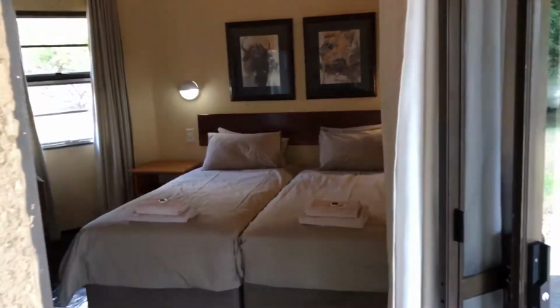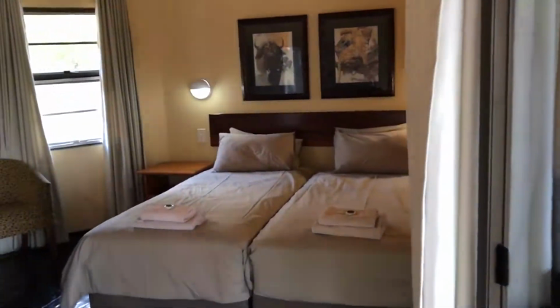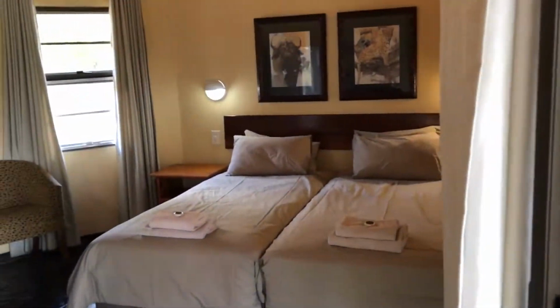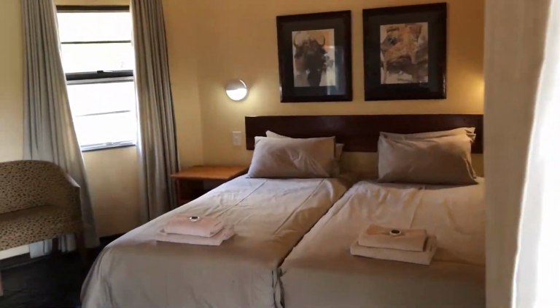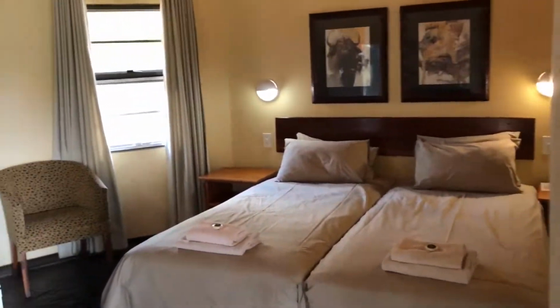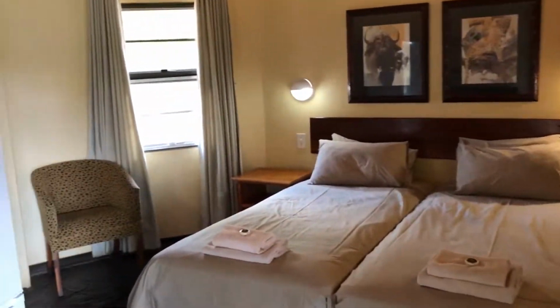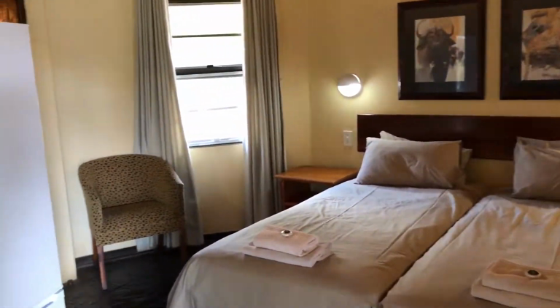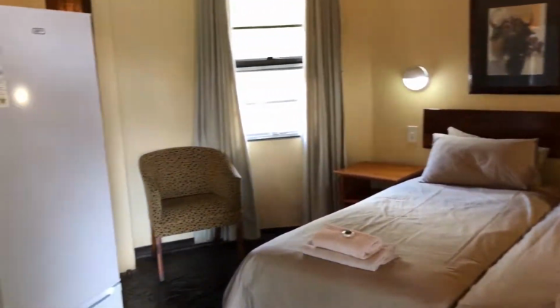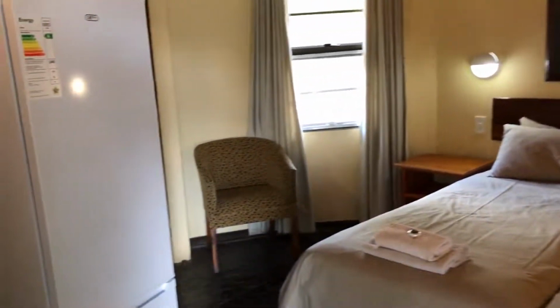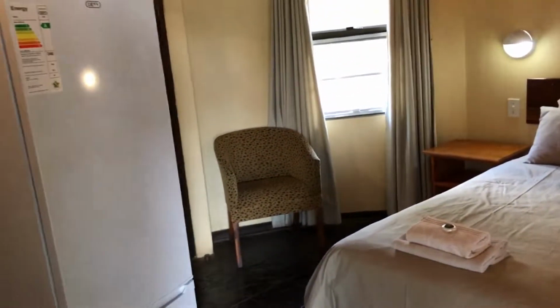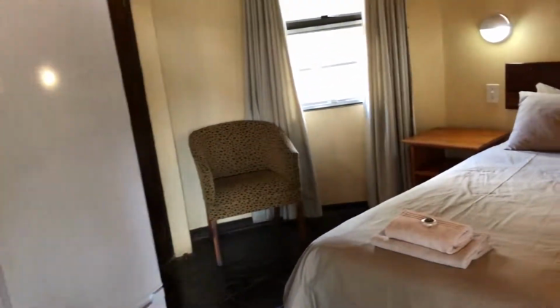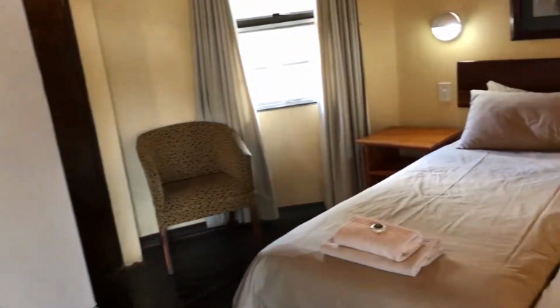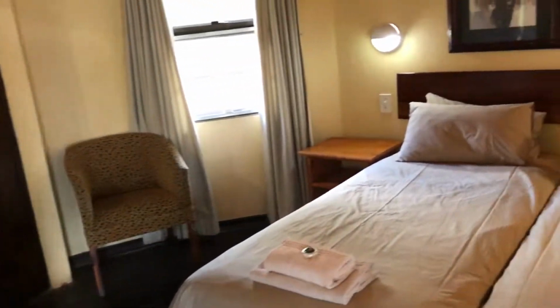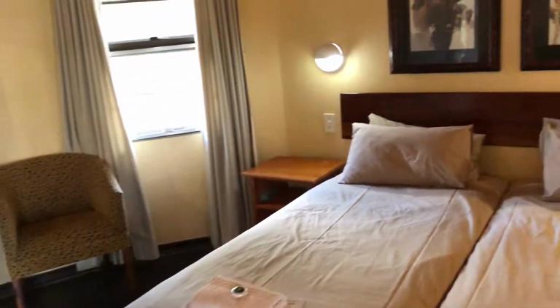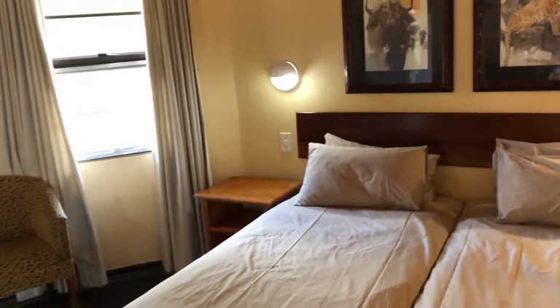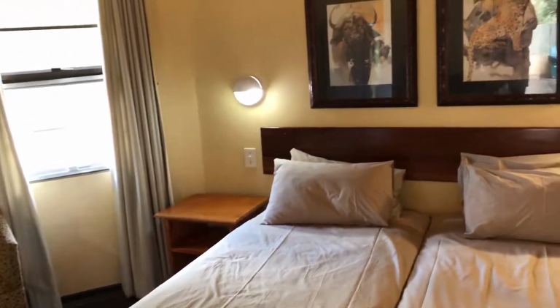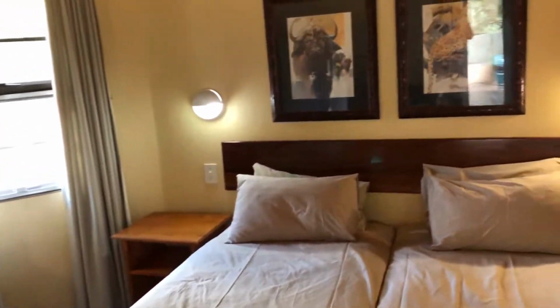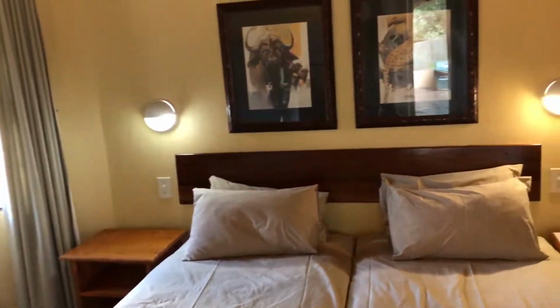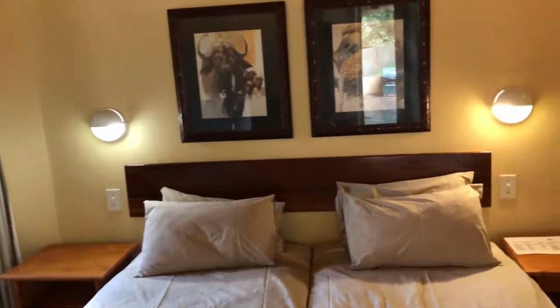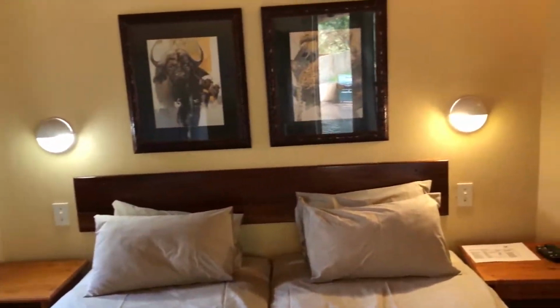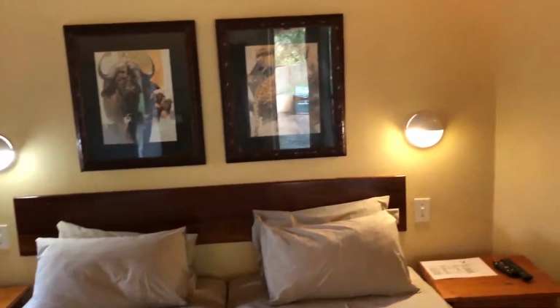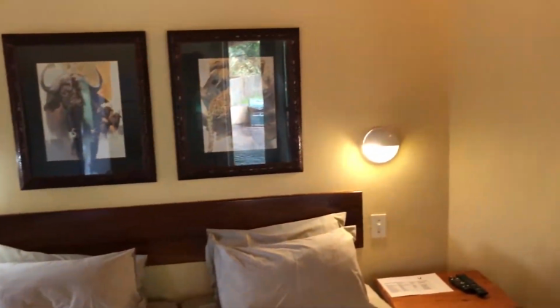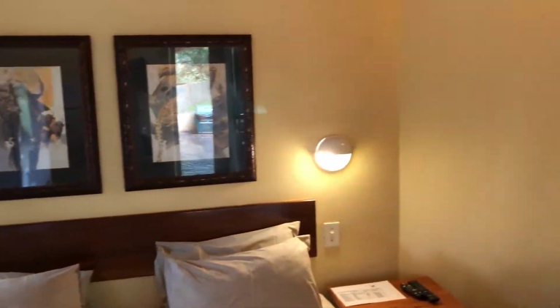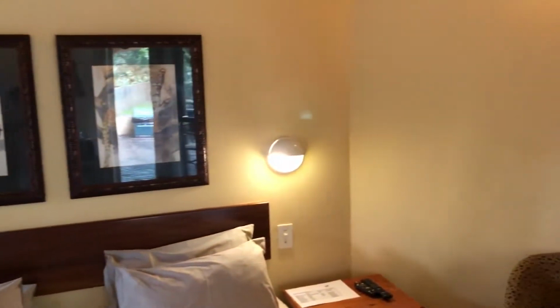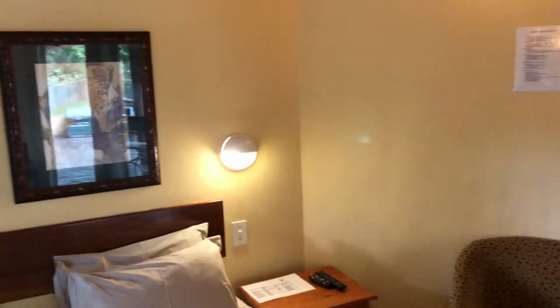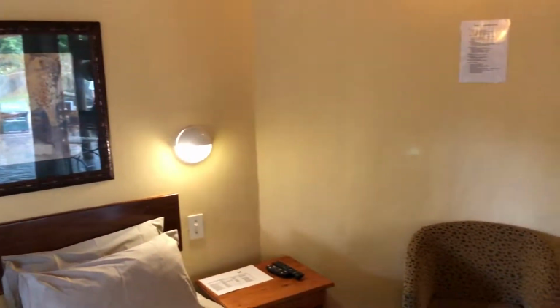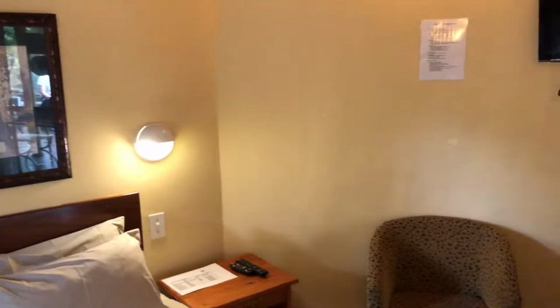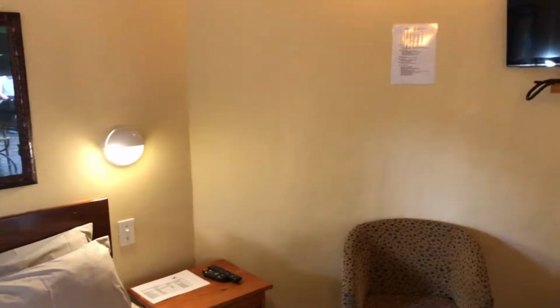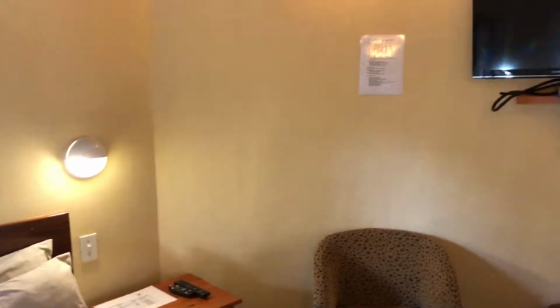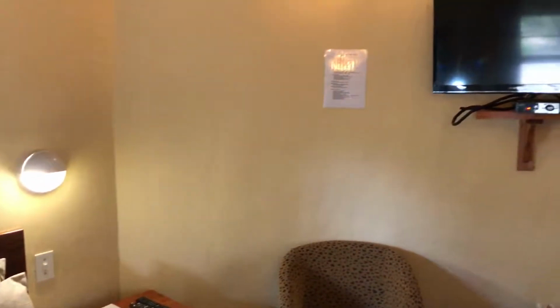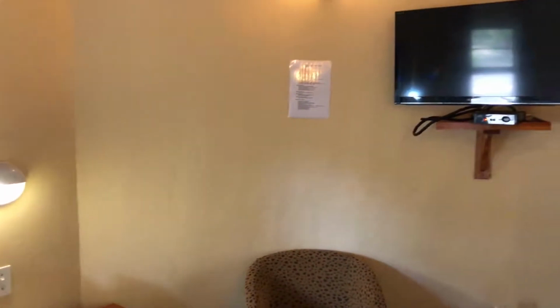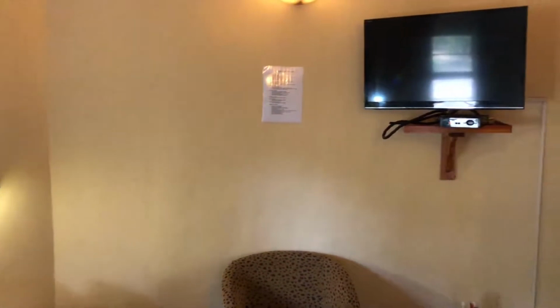Through into the bedroom: two single beds, chairs, pictures on the wall, and television.